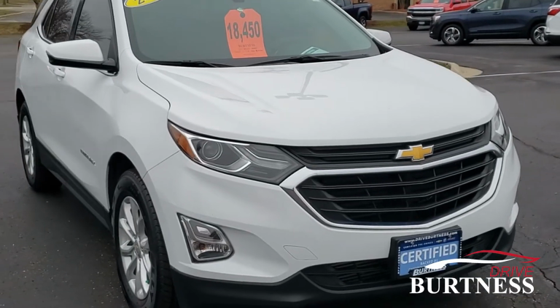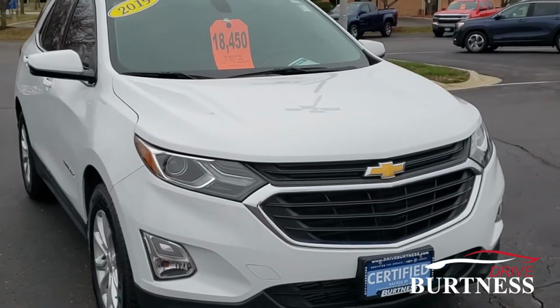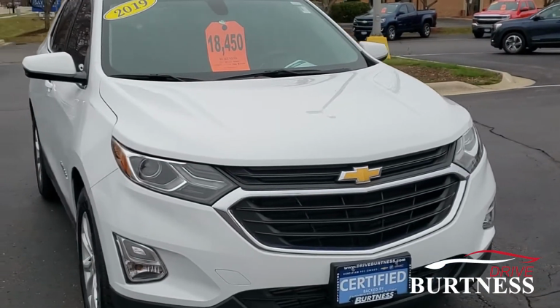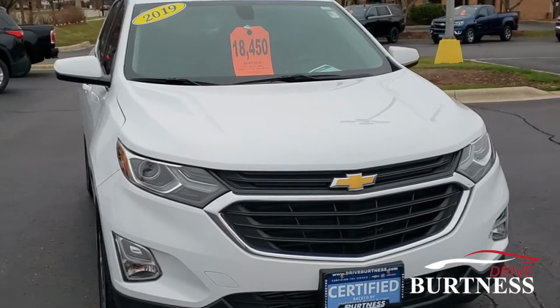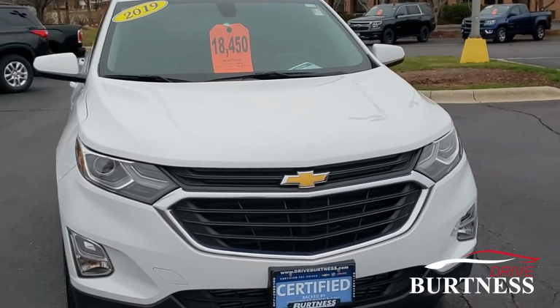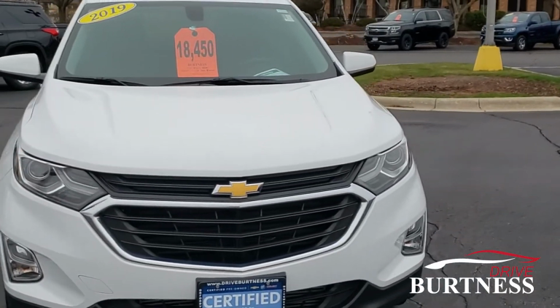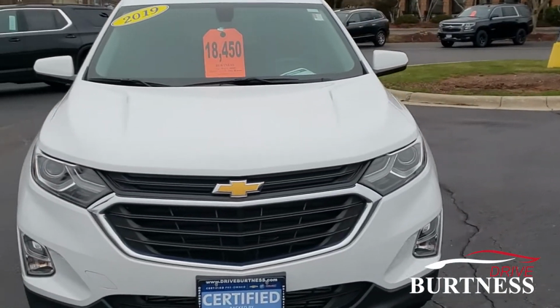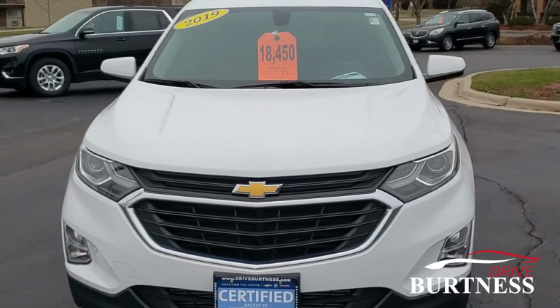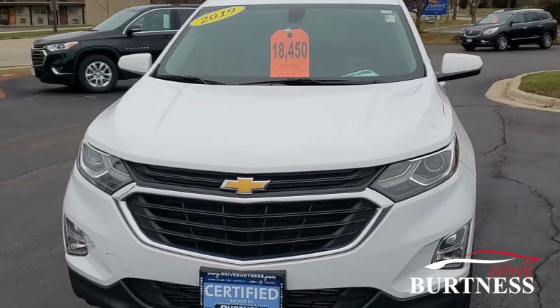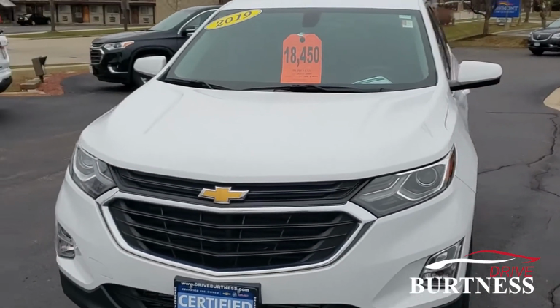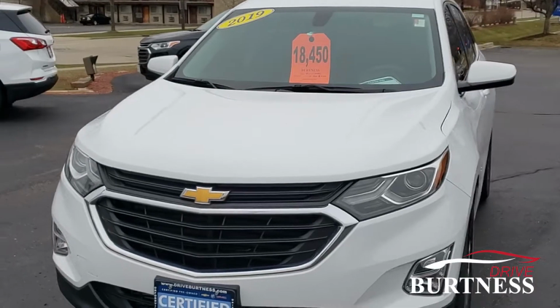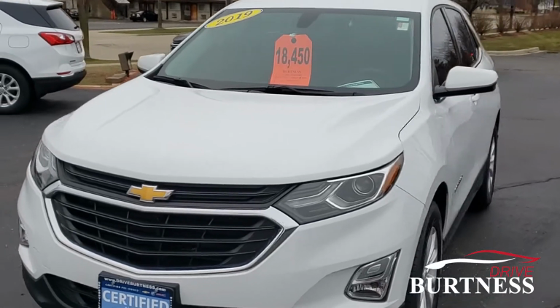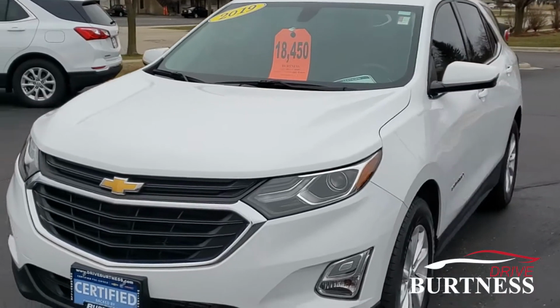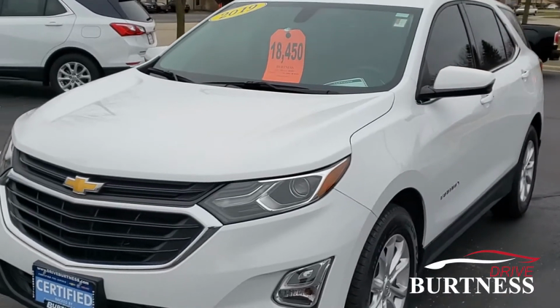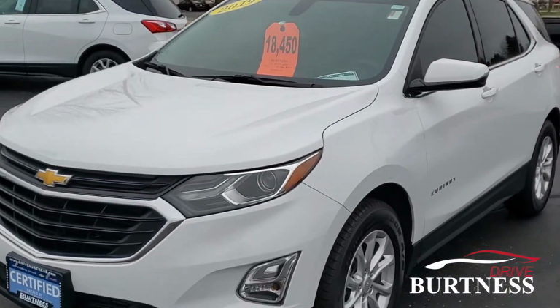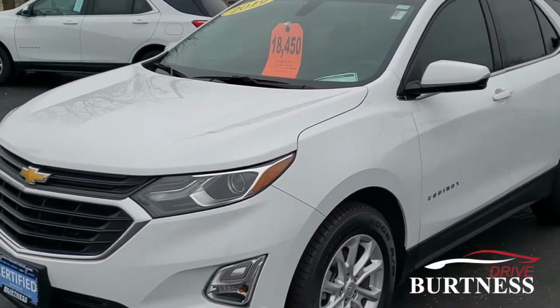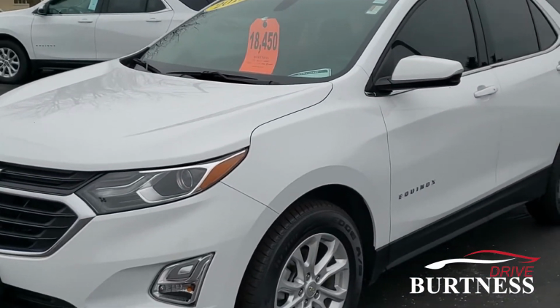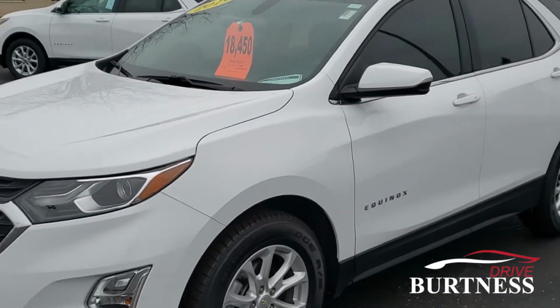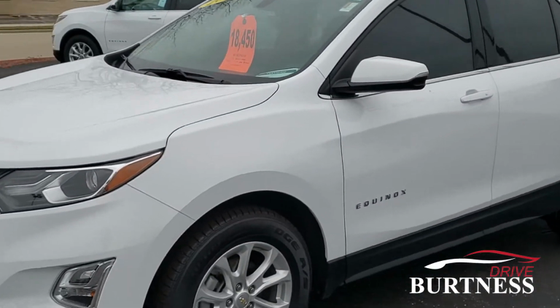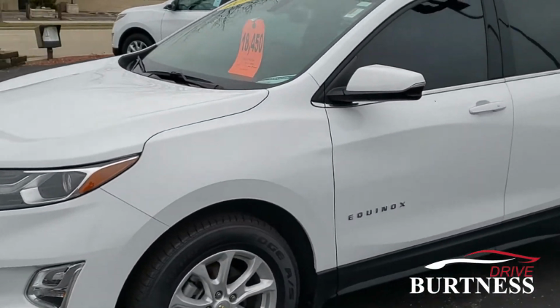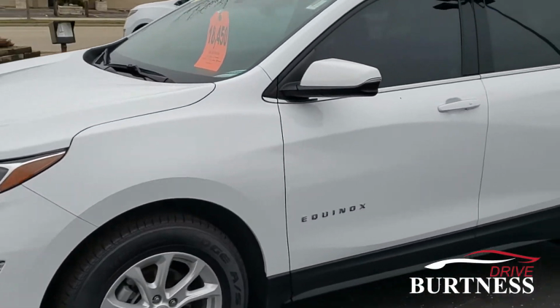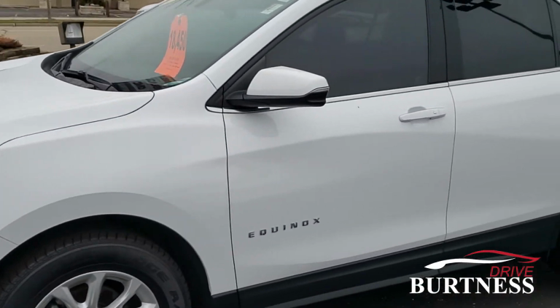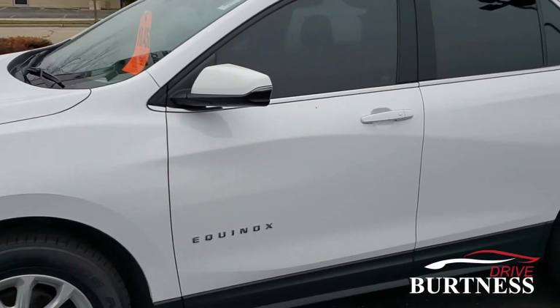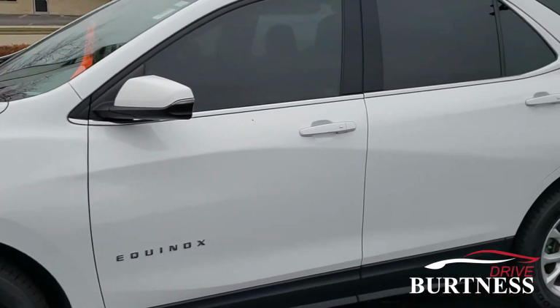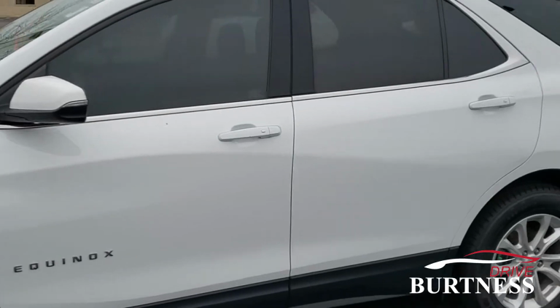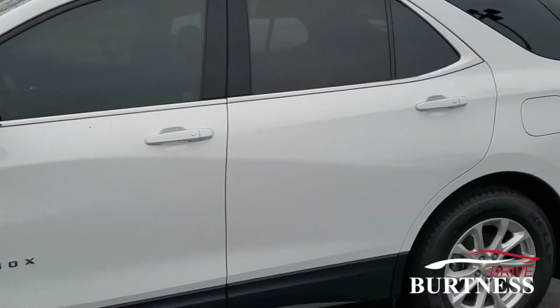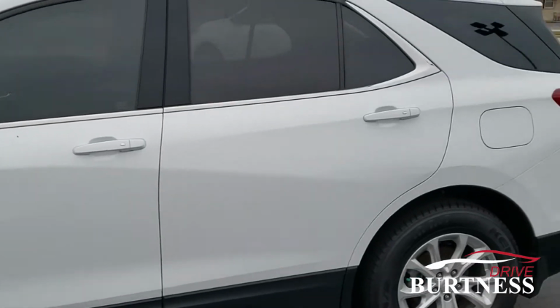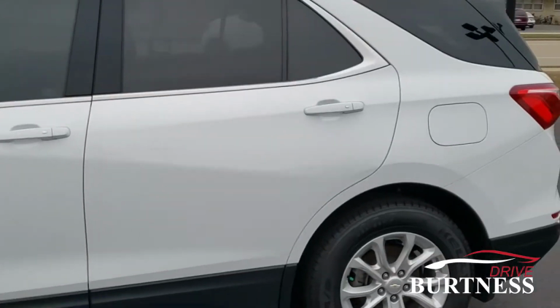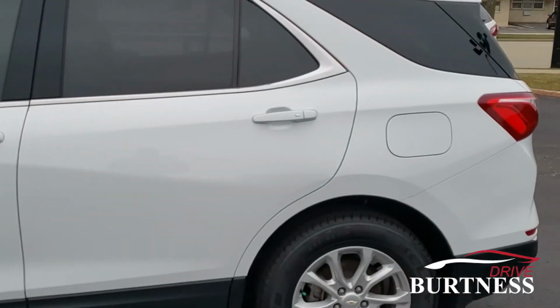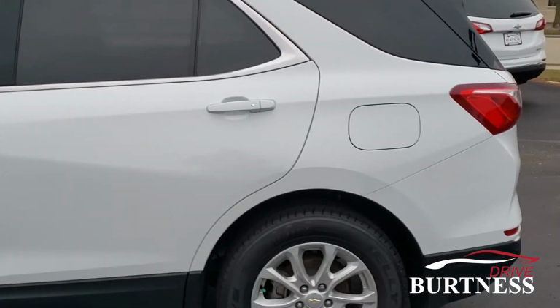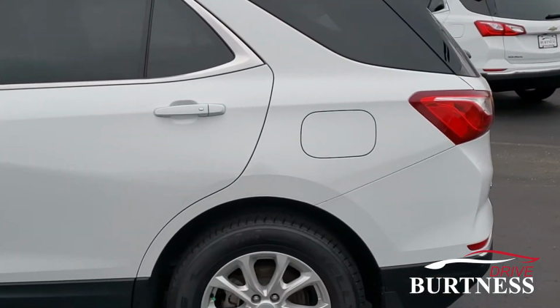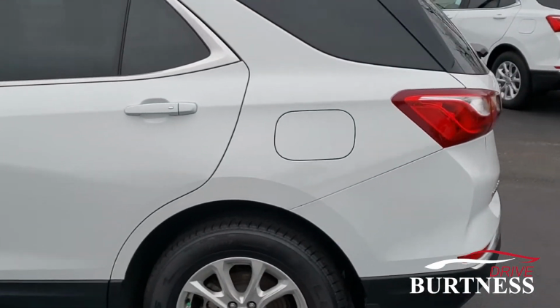Hi Jill, this is Nick at Burton of Chevrolet. Today I just wanted to do a quick video of this 2019 Chevrolet Equinox for you. I just wanted to go over some of the key features on here and show you the inside, so I'm gonna do a quick walk around.